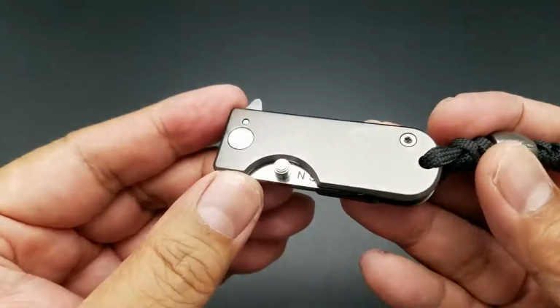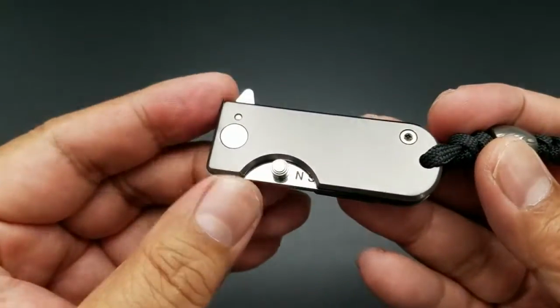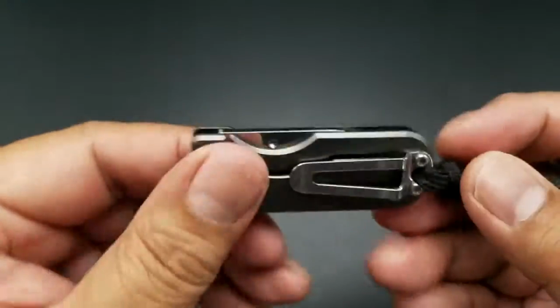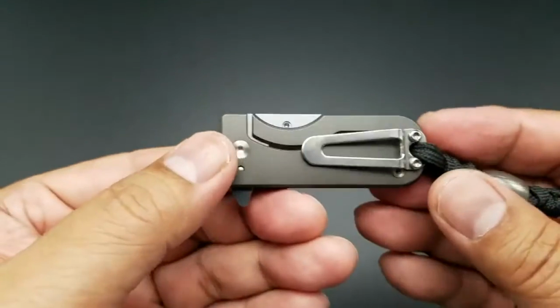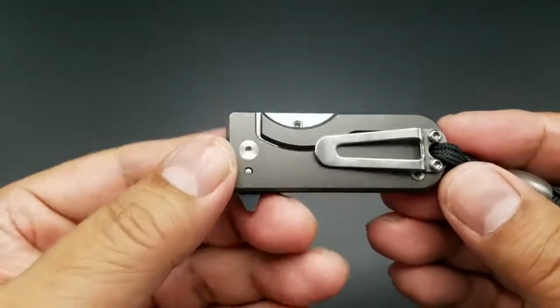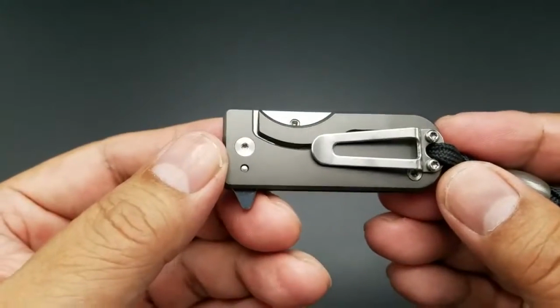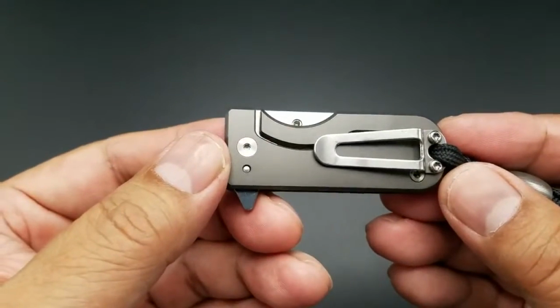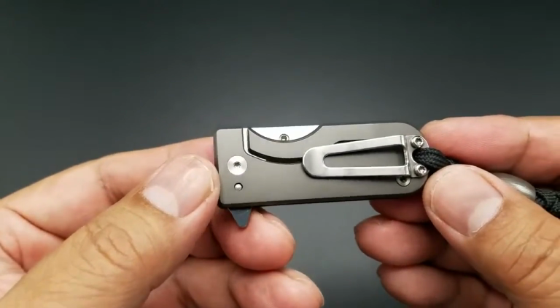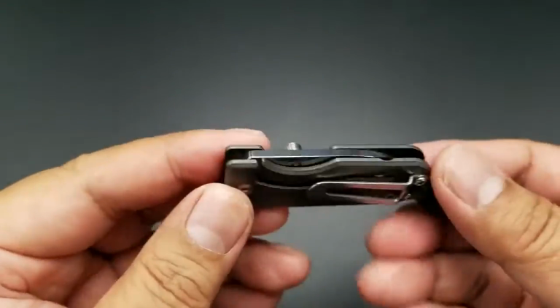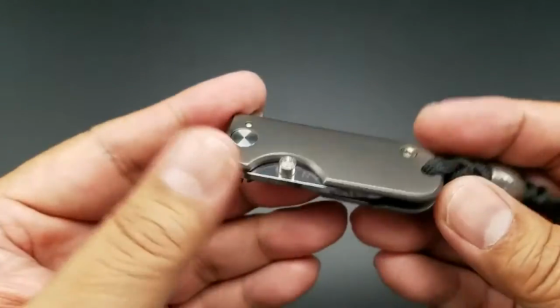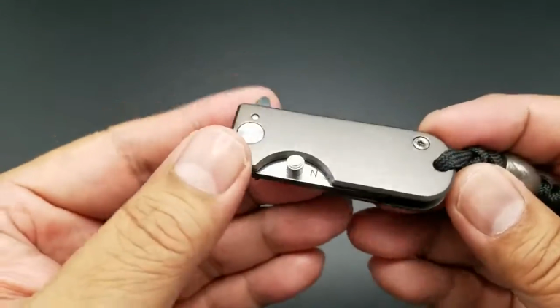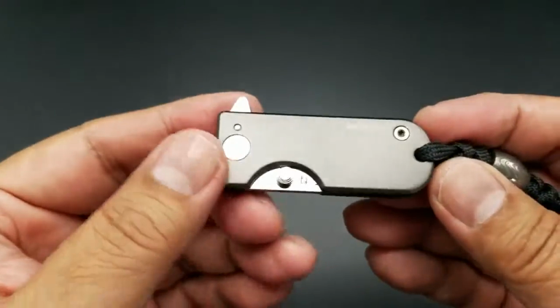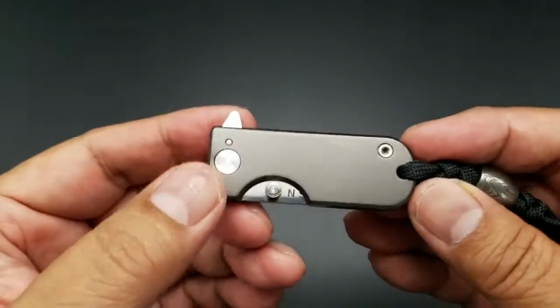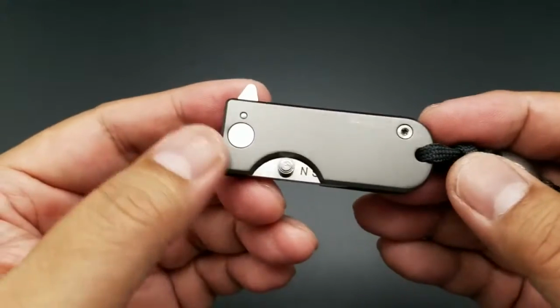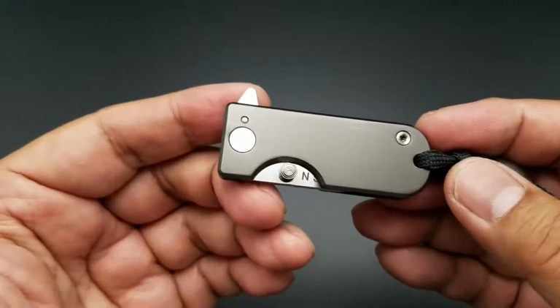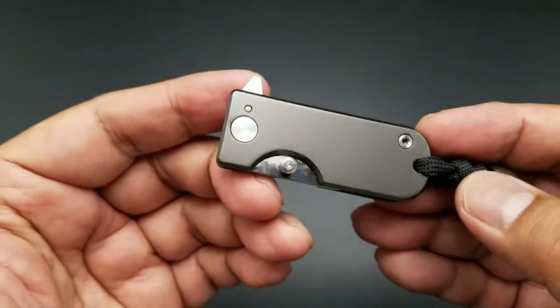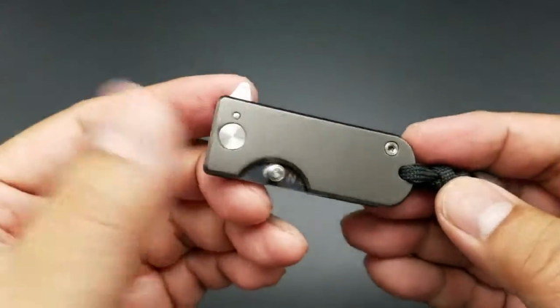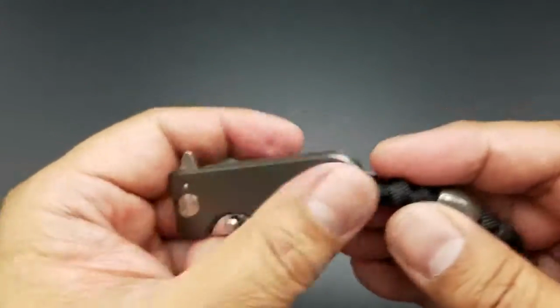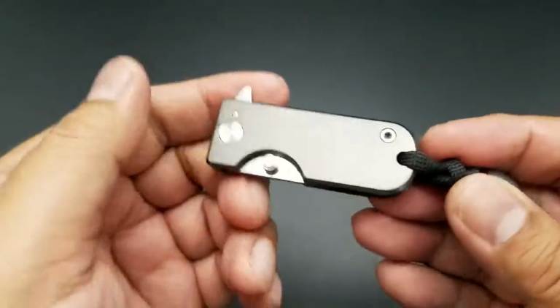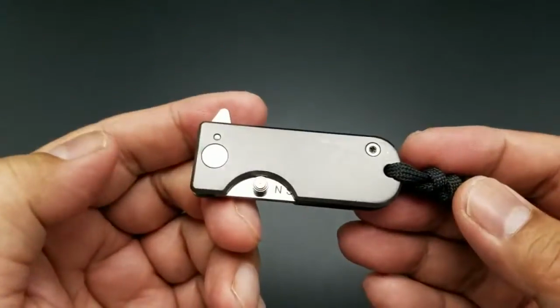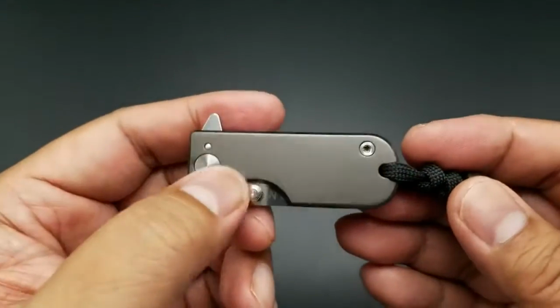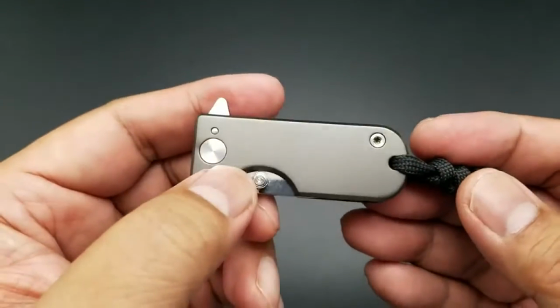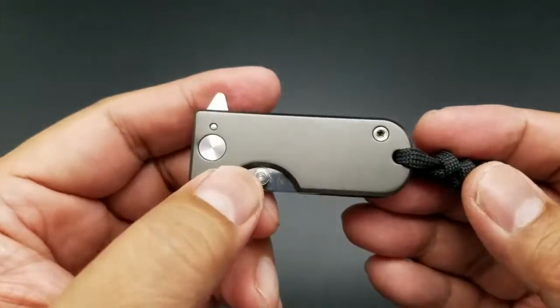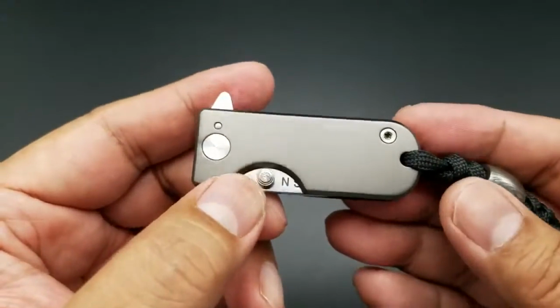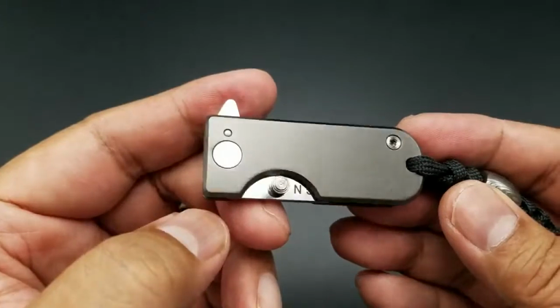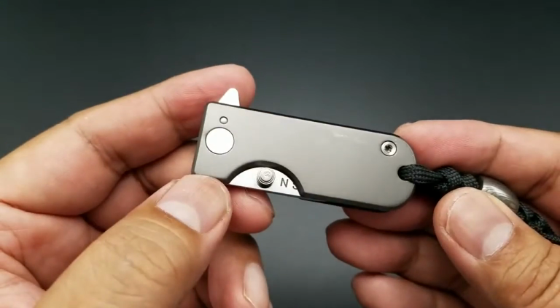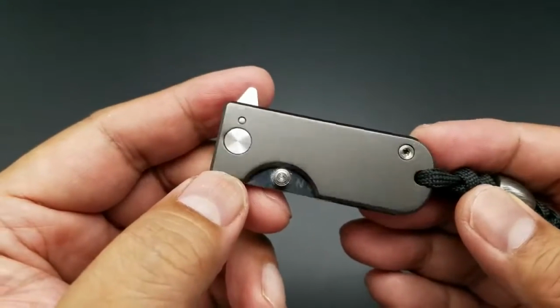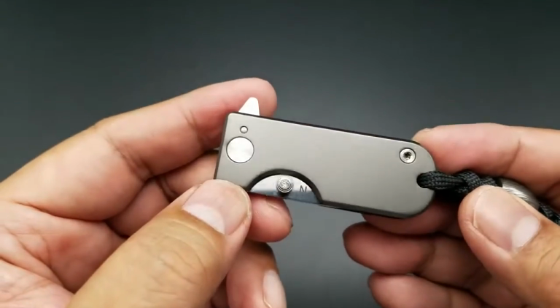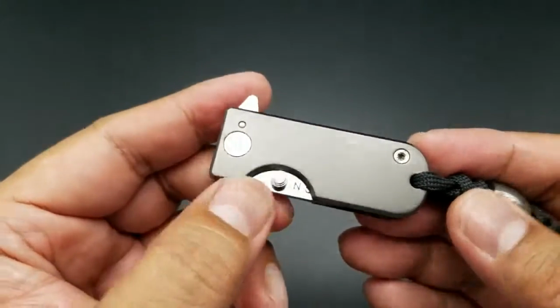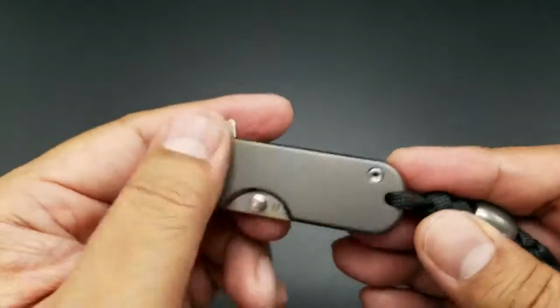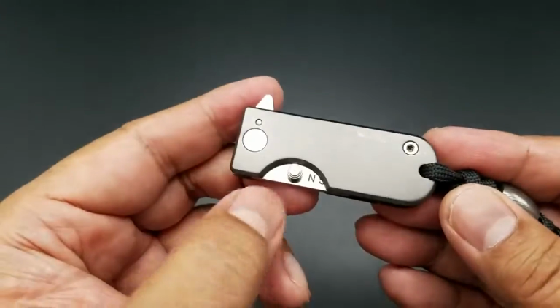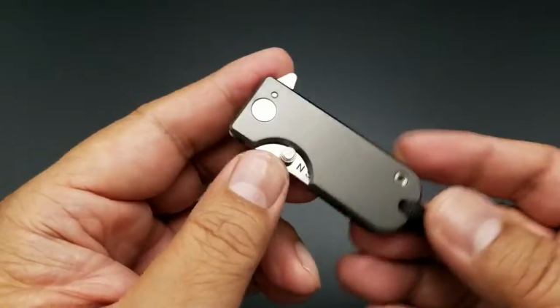It's a full titanium frame lock, believe it or not. The steel is AUS-8 steel. It's produced overseas — I'm sure China, I didn't really do my research. But yeah, it's a frame lock.